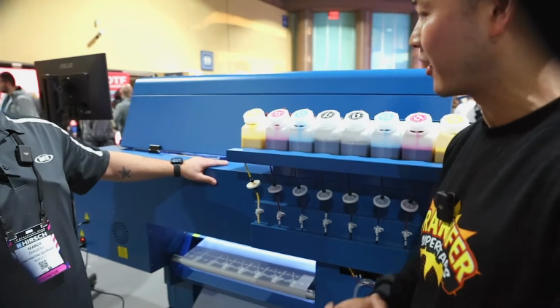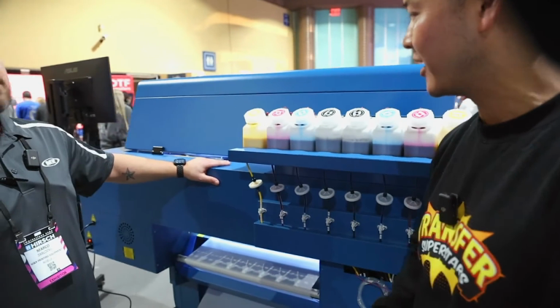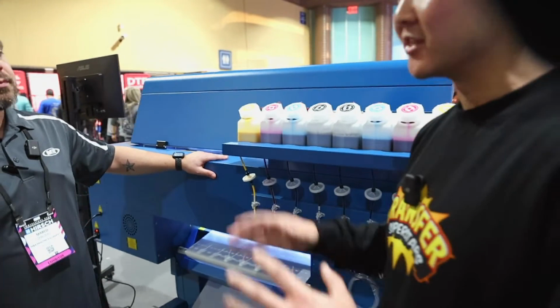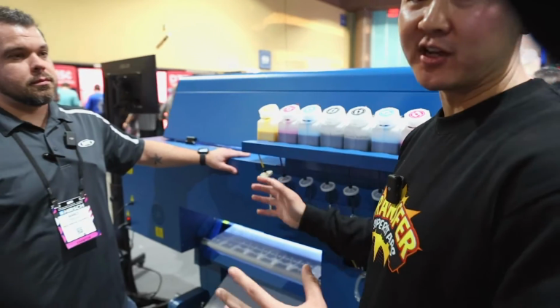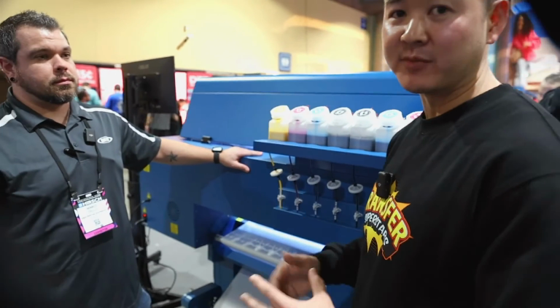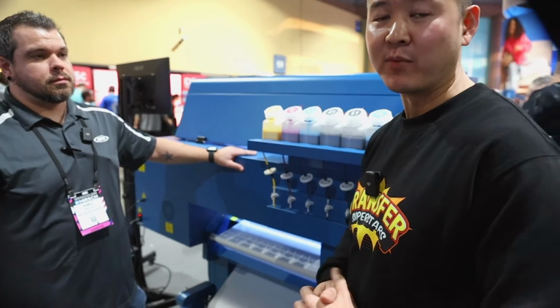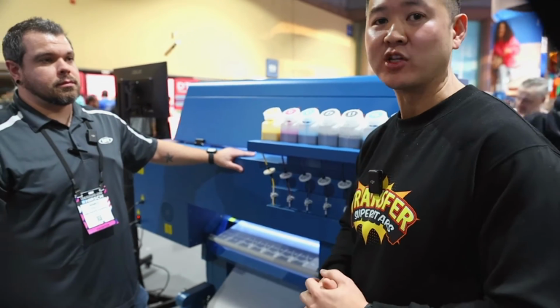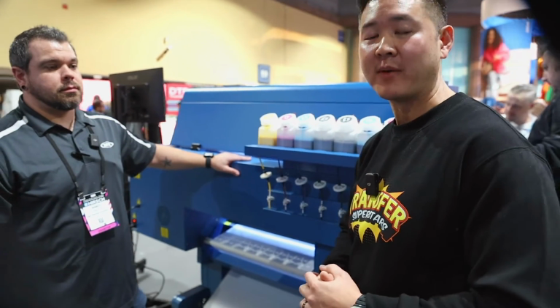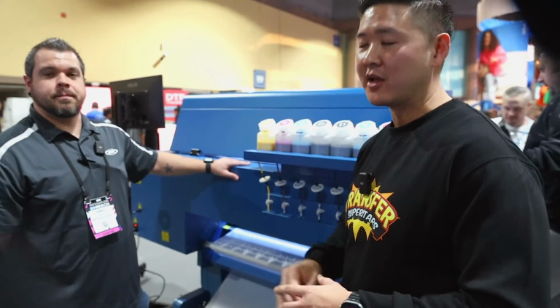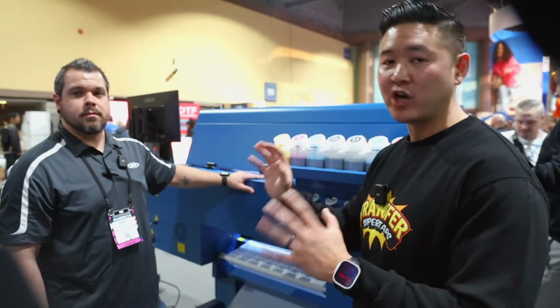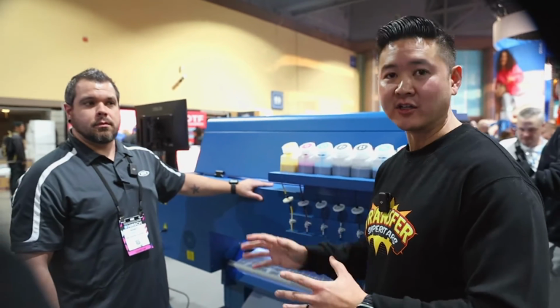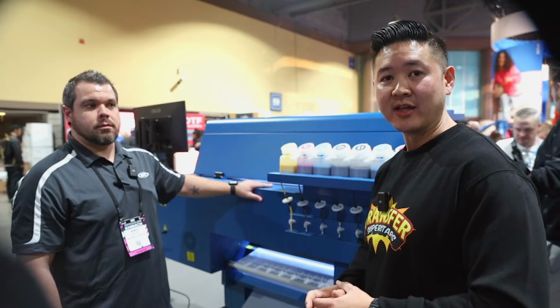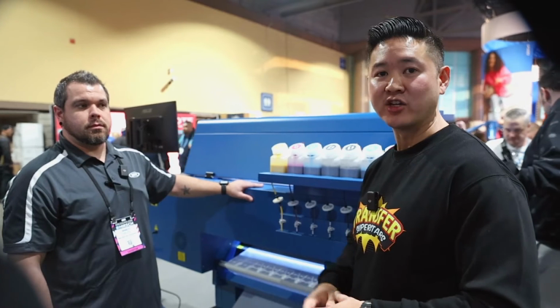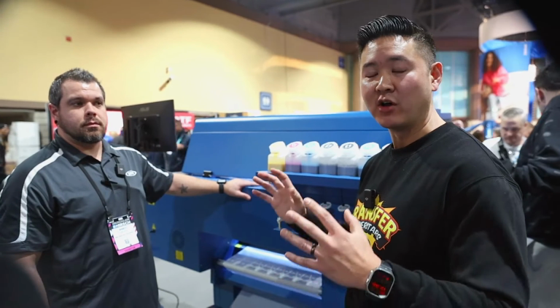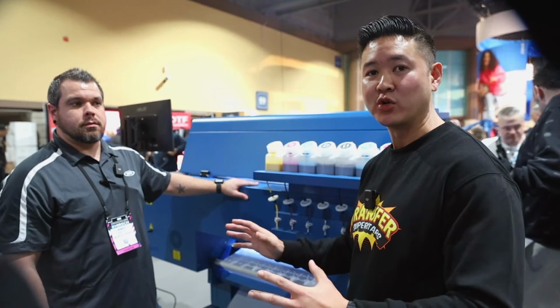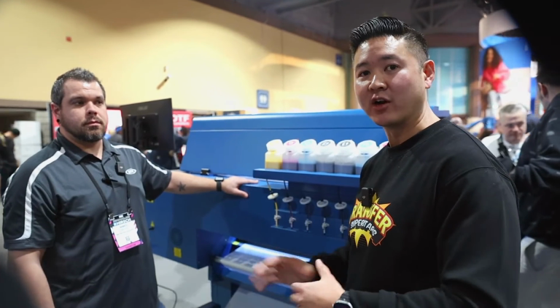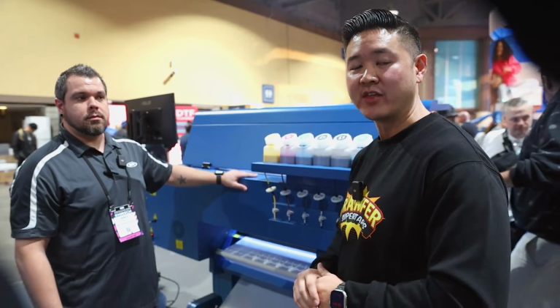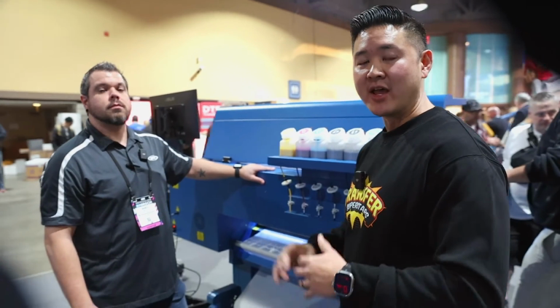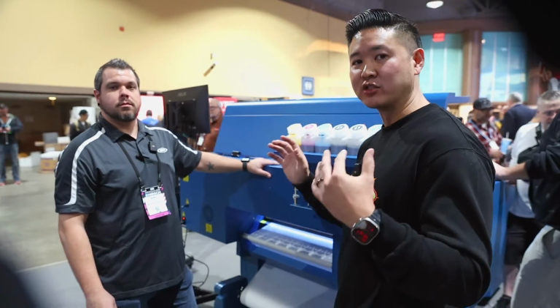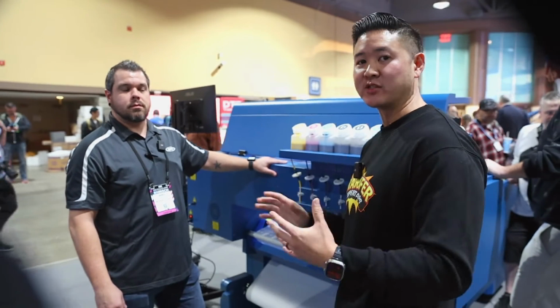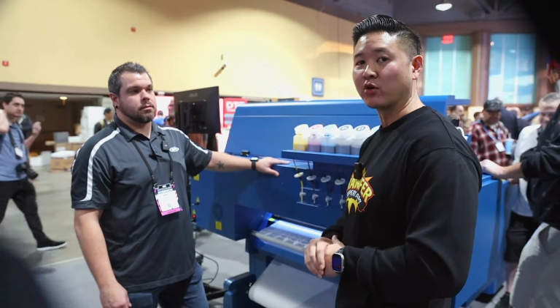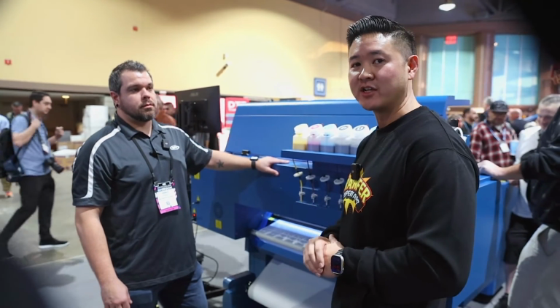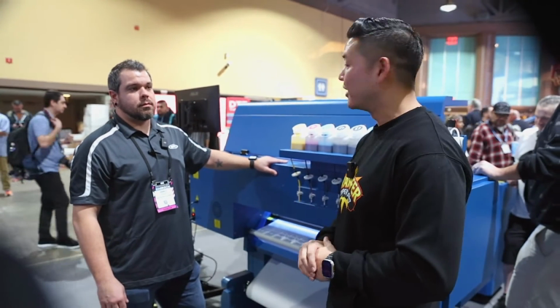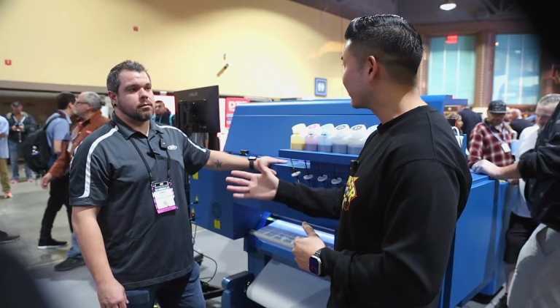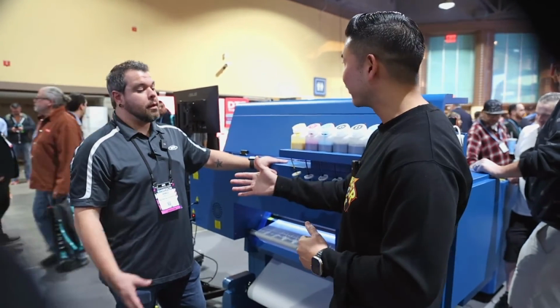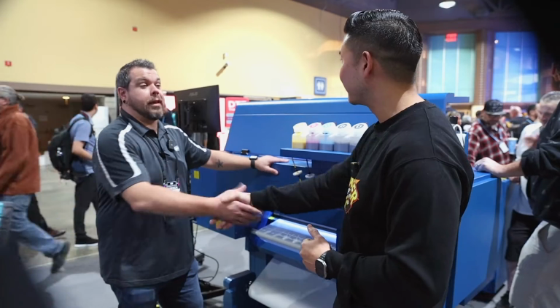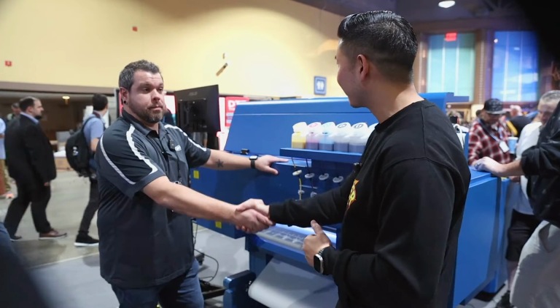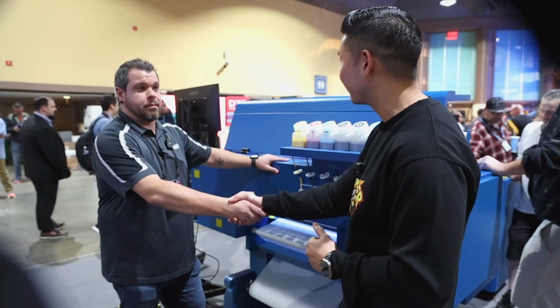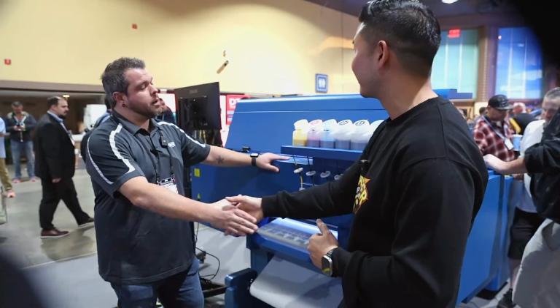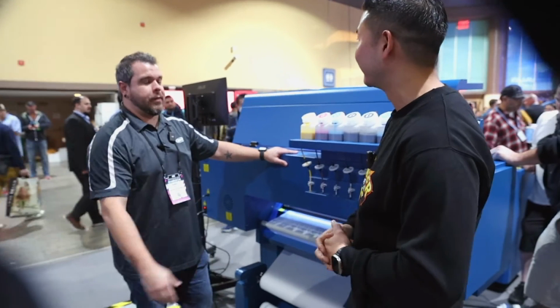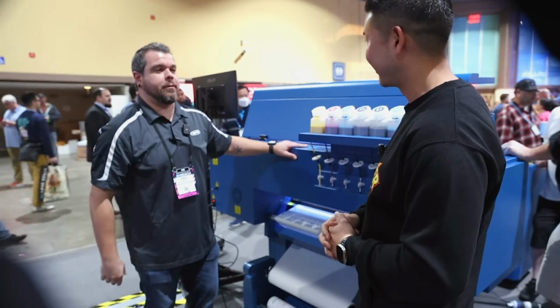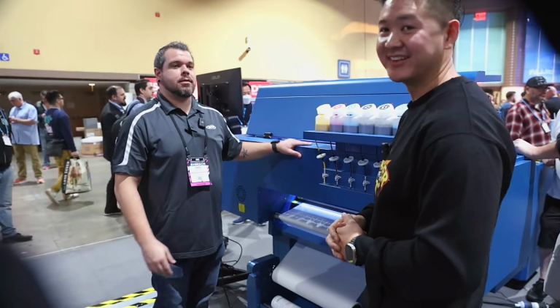Thanks again for sharing everything with us, Marco. This machine definitely caught our eye and it's definitely going to be something people are going to be talking about. I'll drop the contact information below in case you want to get a hold of them and ask any more questions. Thank you for your time.